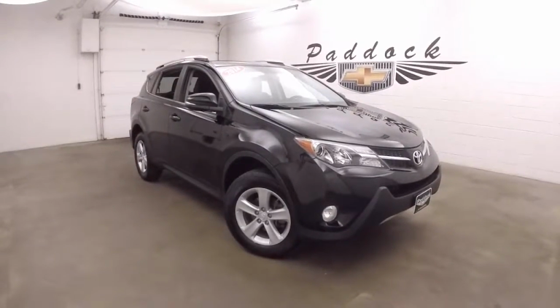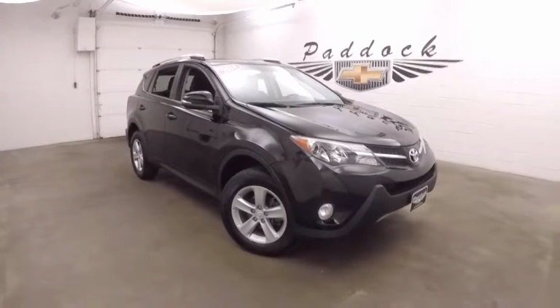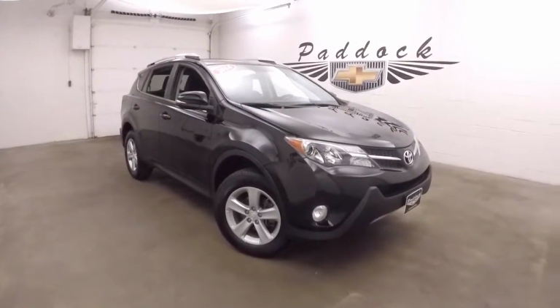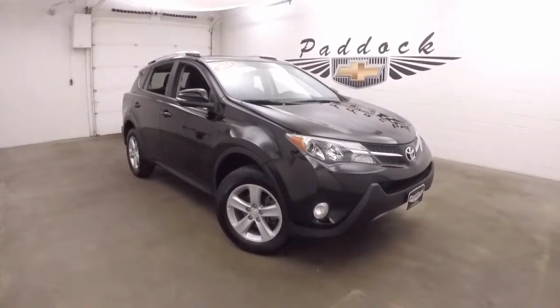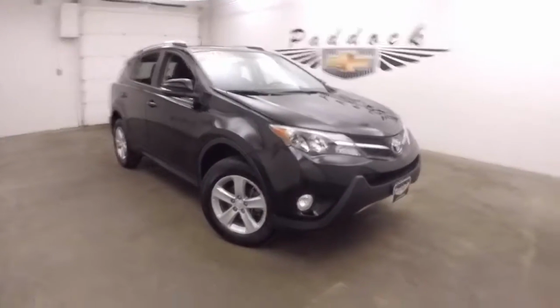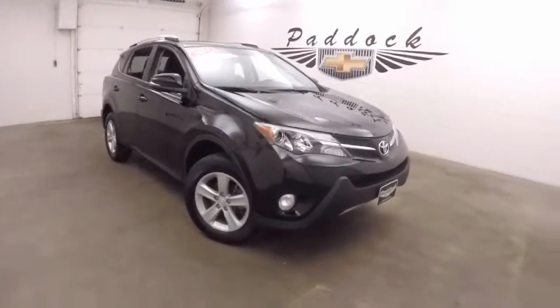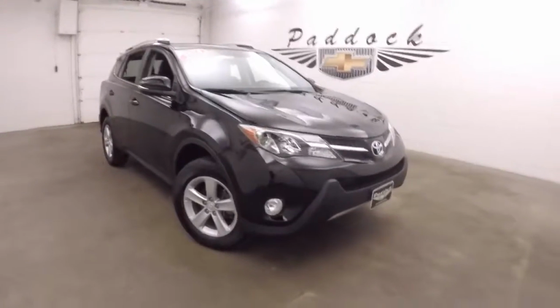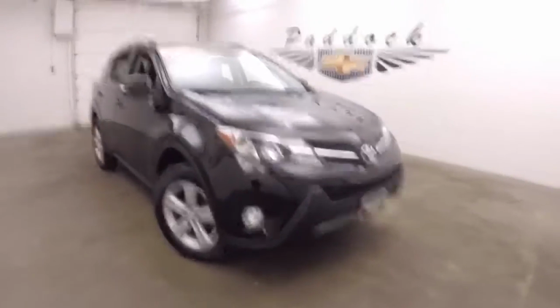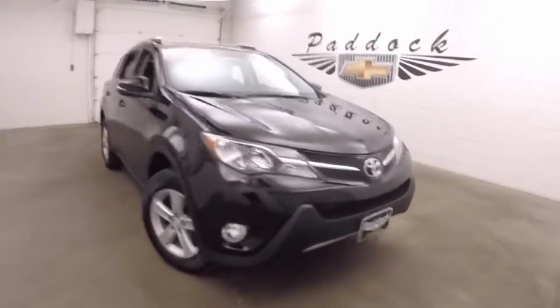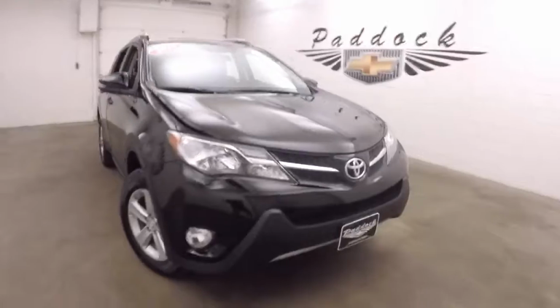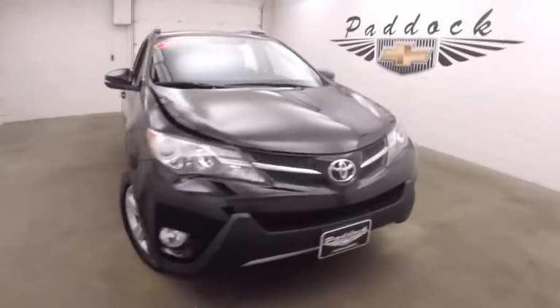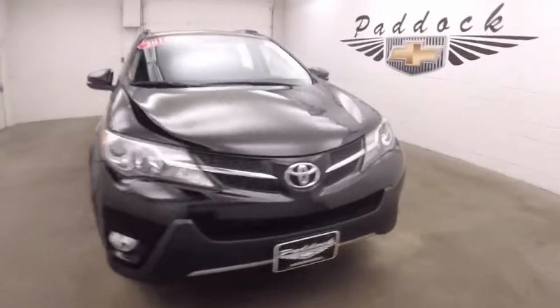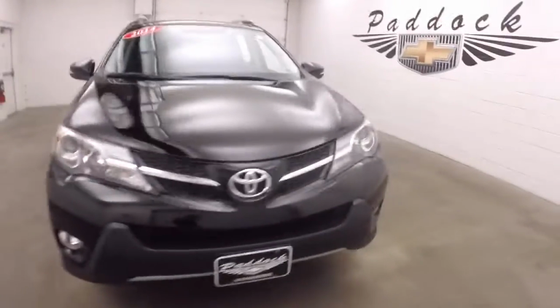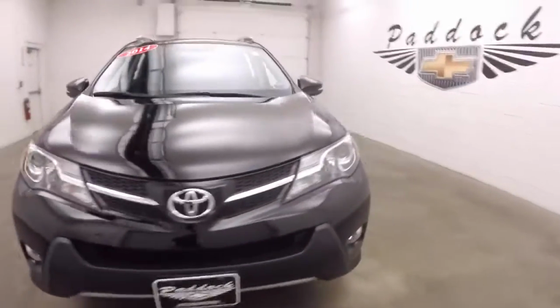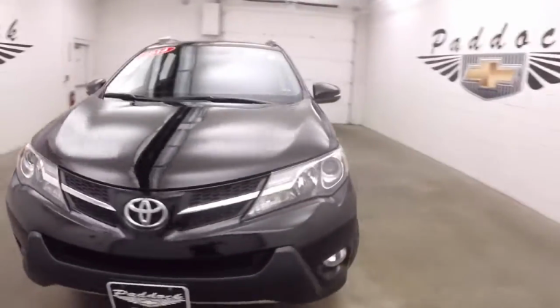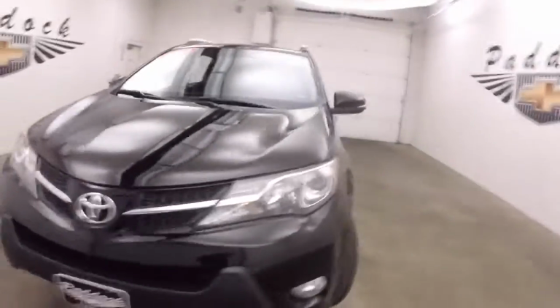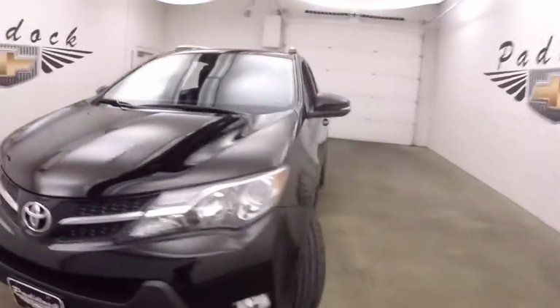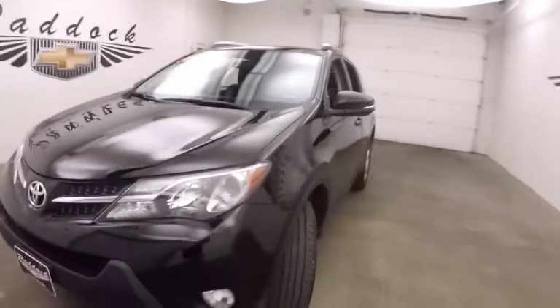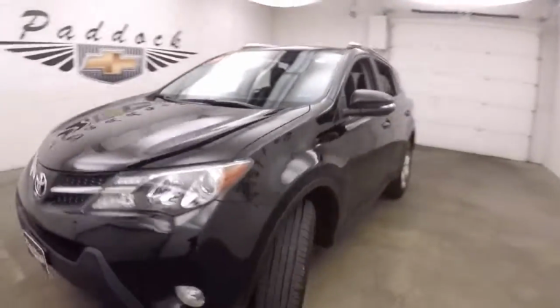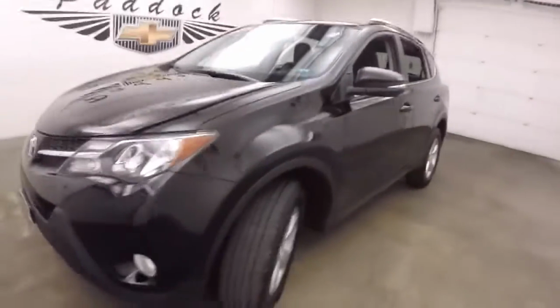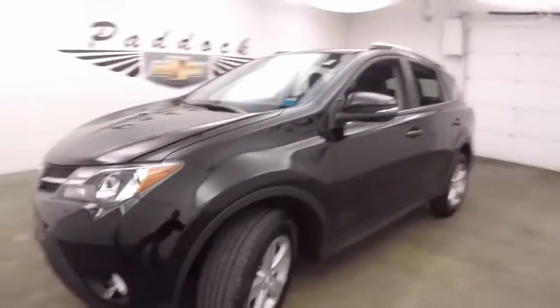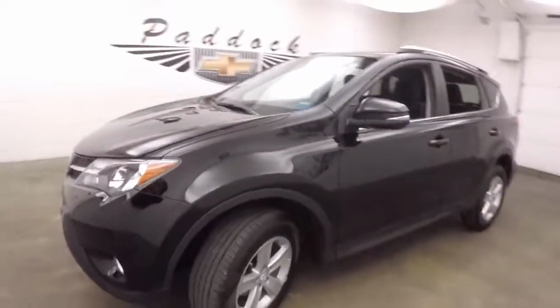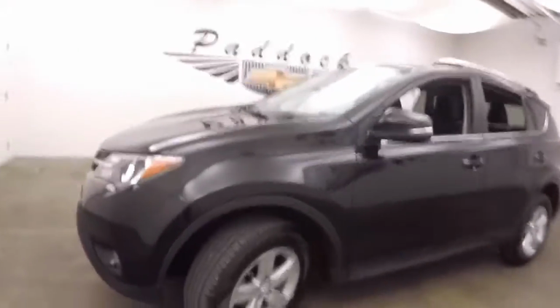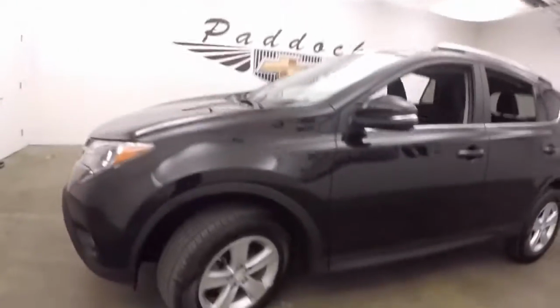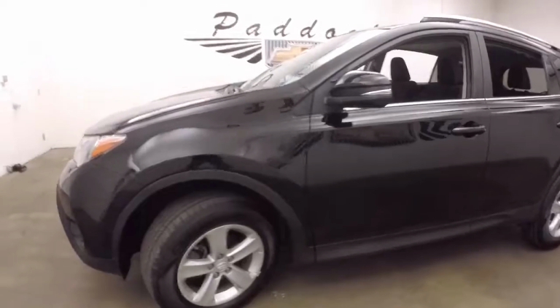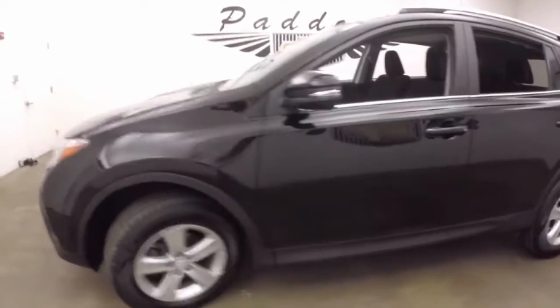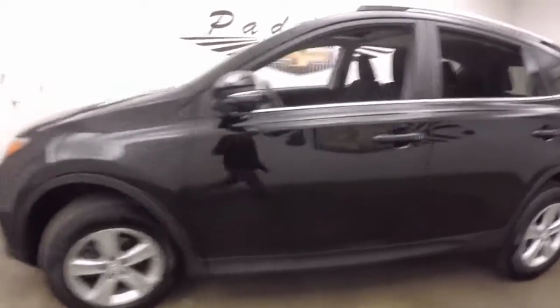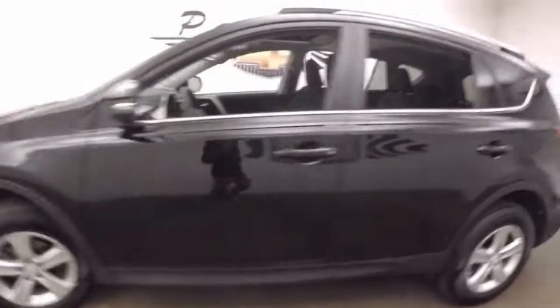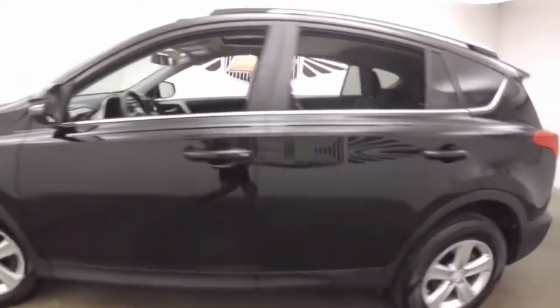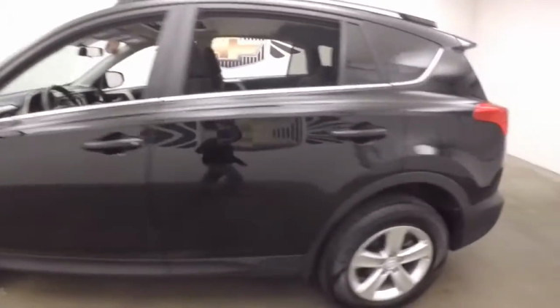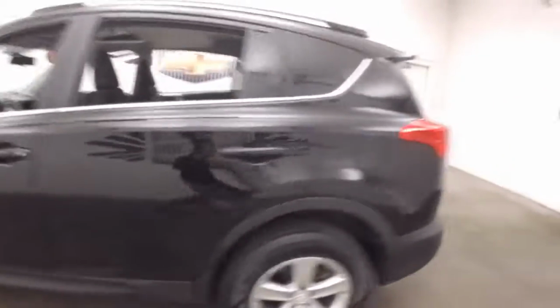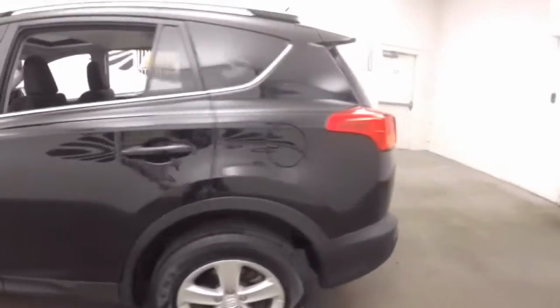This is a 2014 Toyota RAV4 all-wheel drive. Very nice black, nice good tires, nice alloys, tires nice and straight.